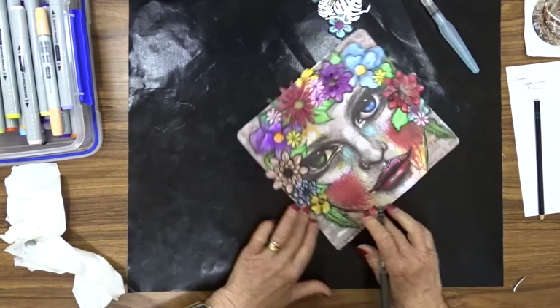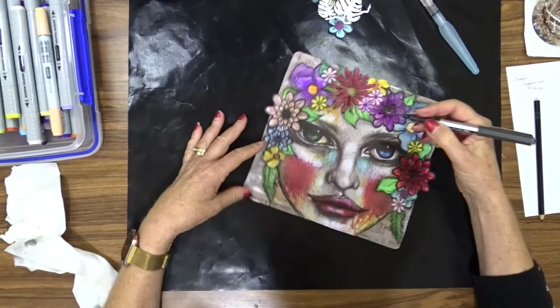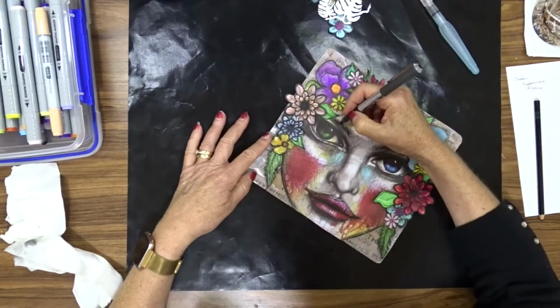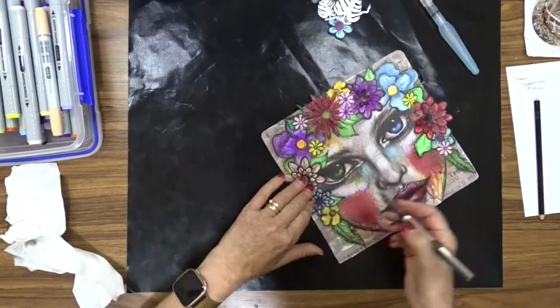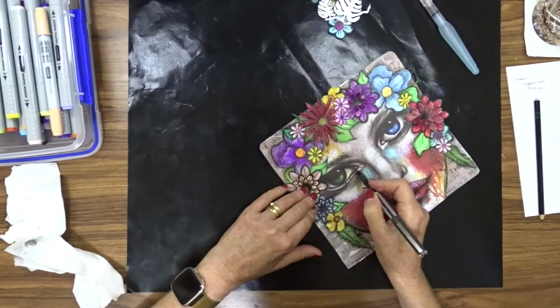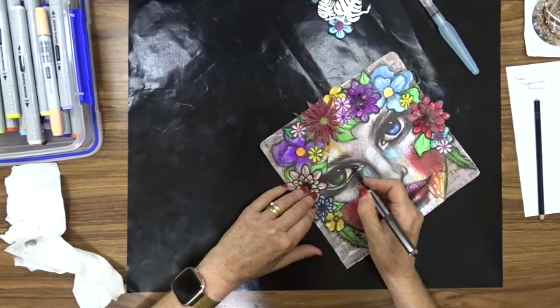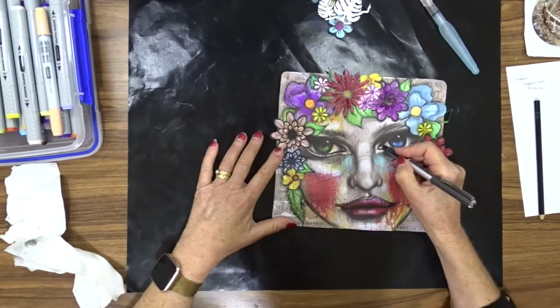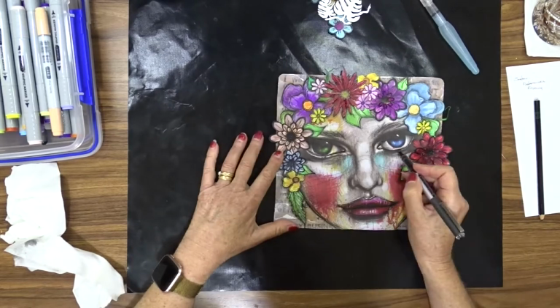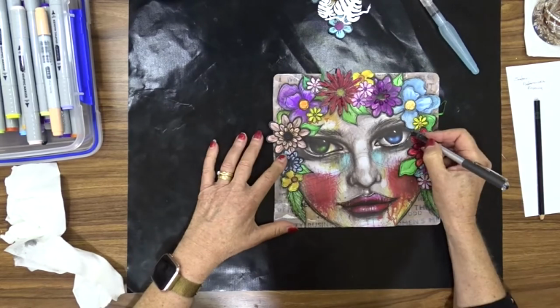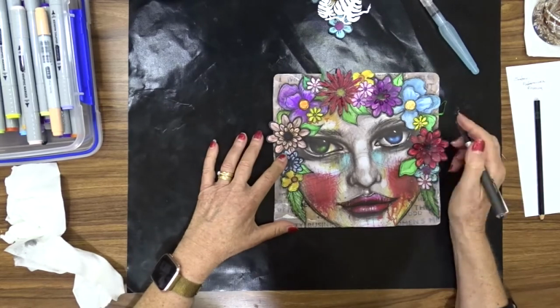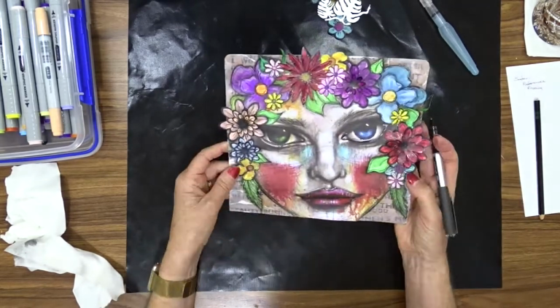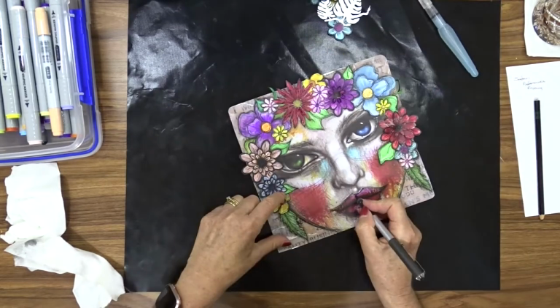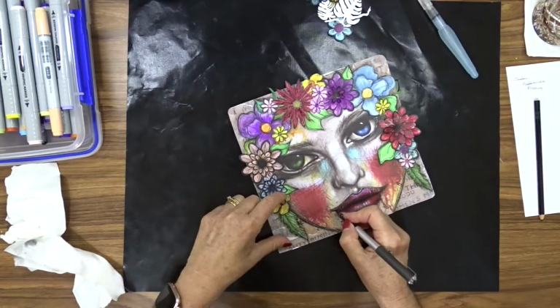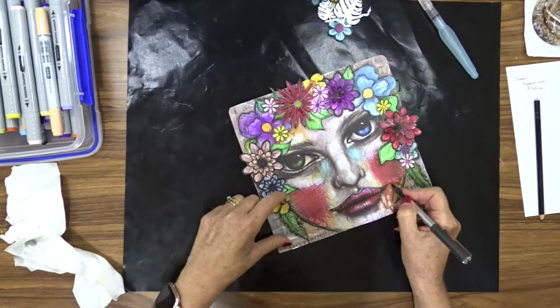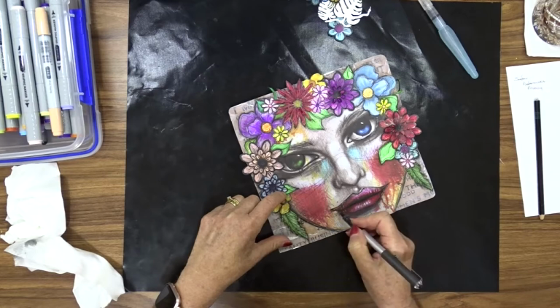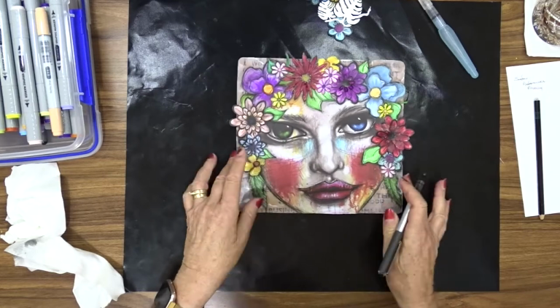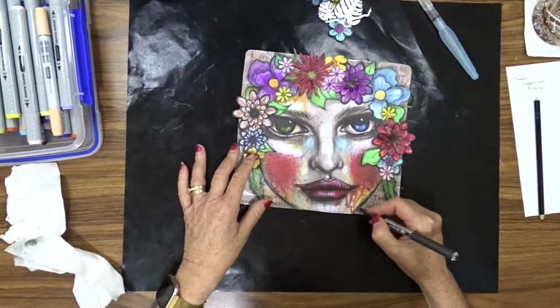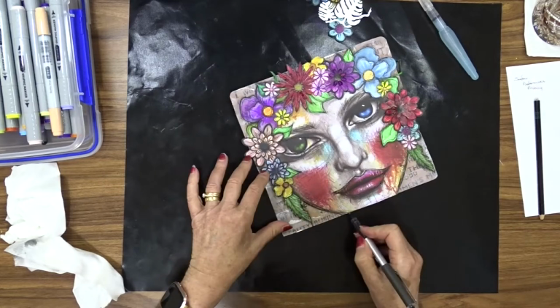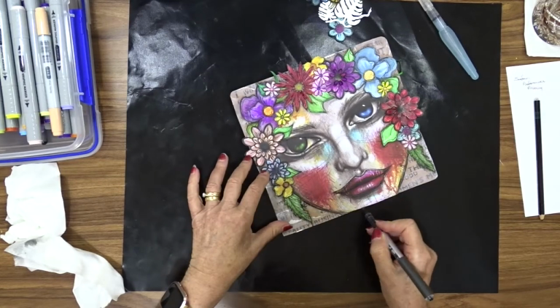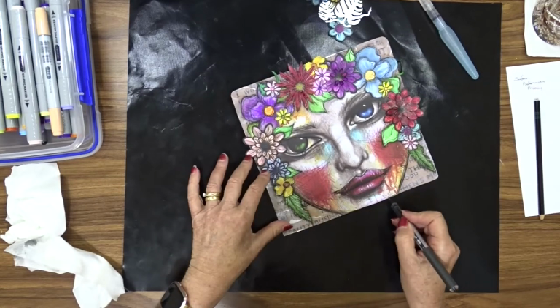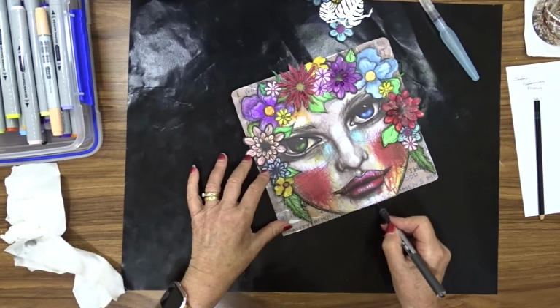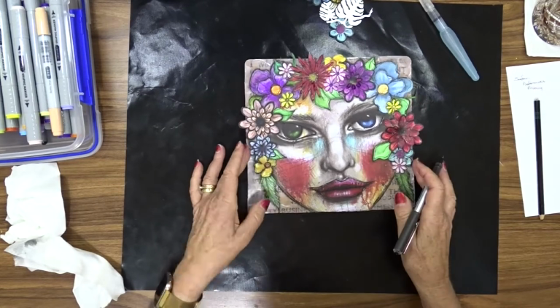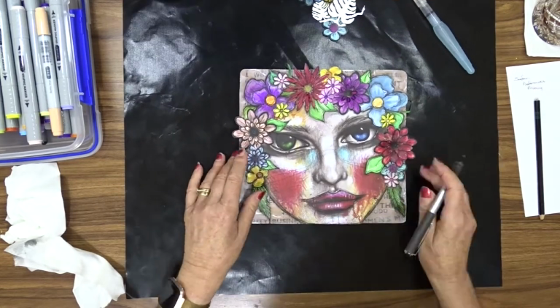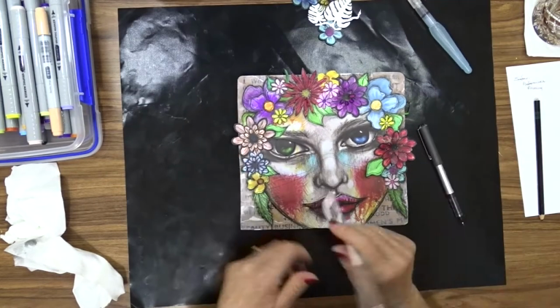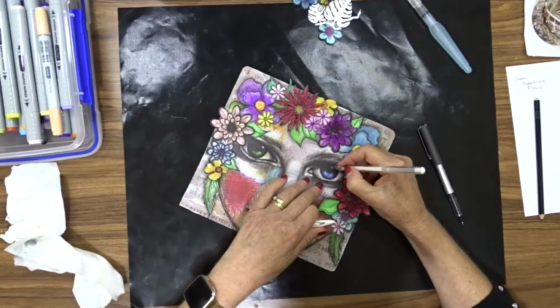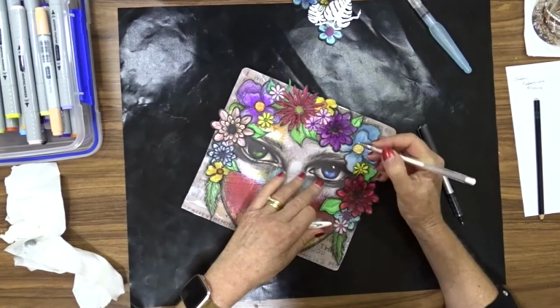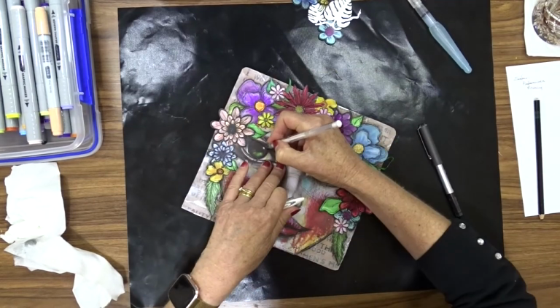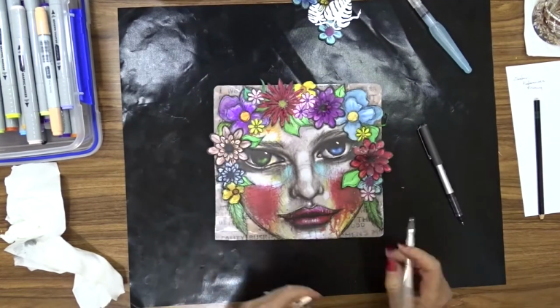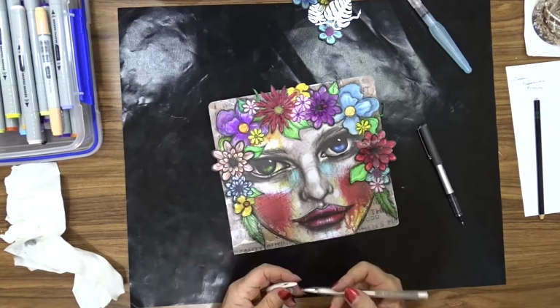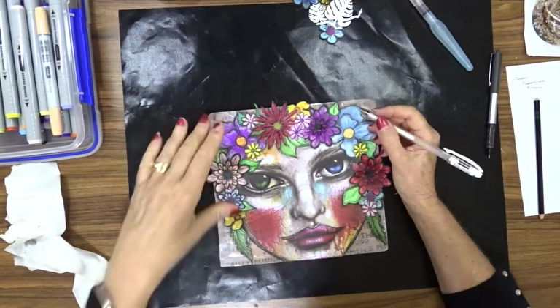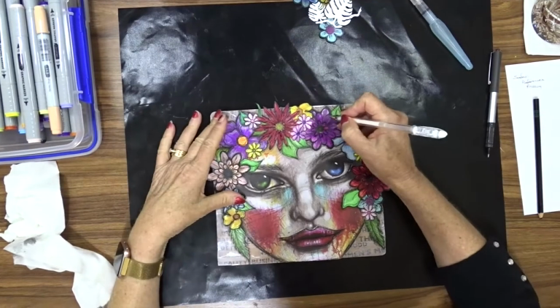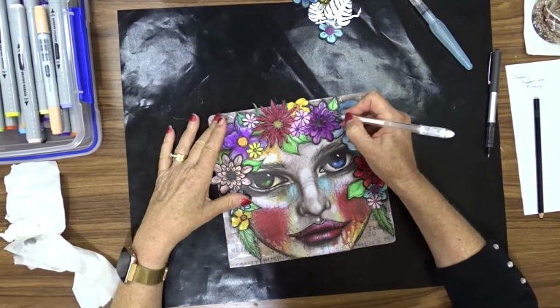I also used my Stabilo White gel pen to add a few highlights here and there. I did find that it didn't really work all that well on some areas of the flowers.